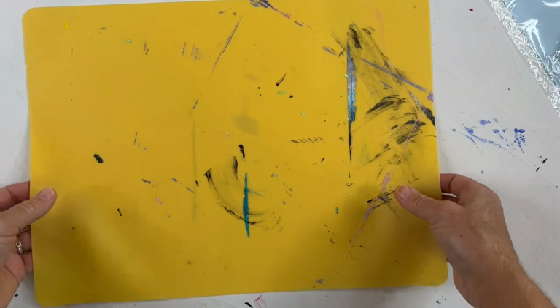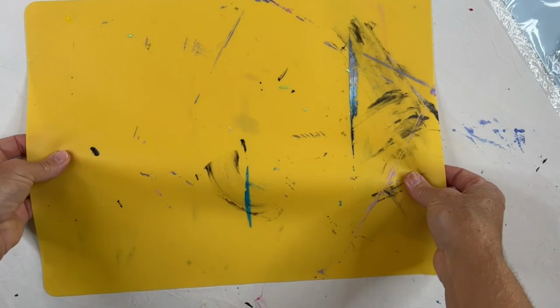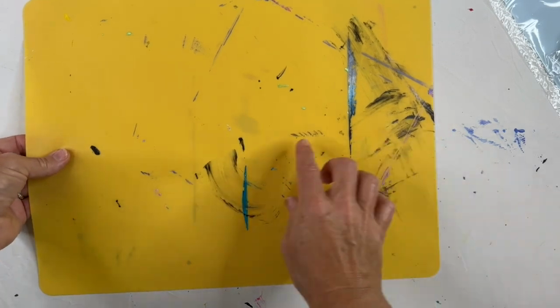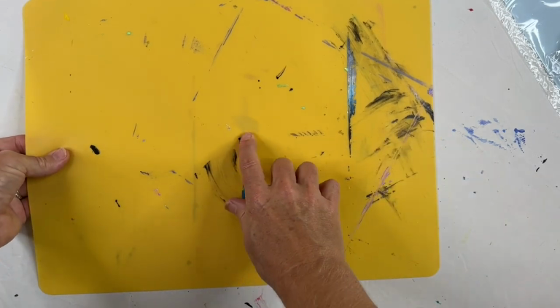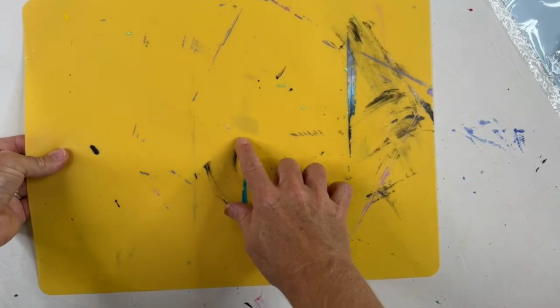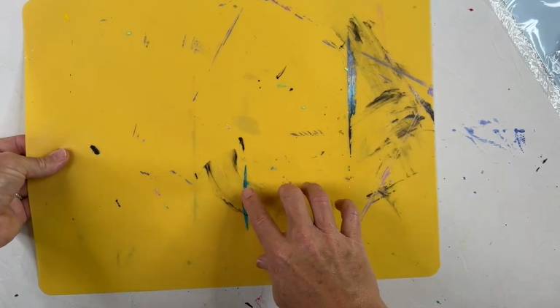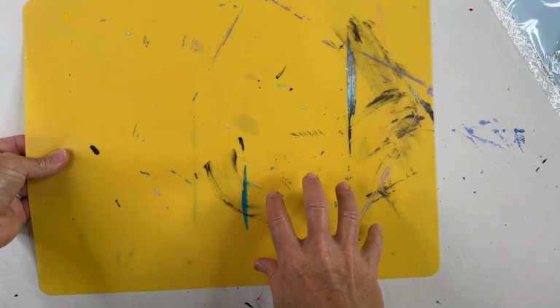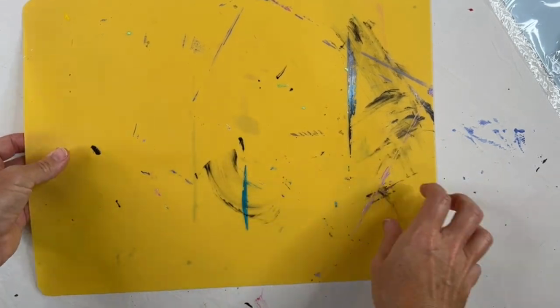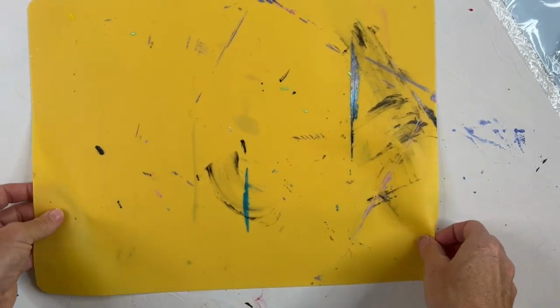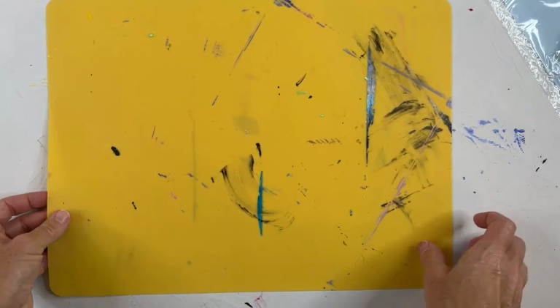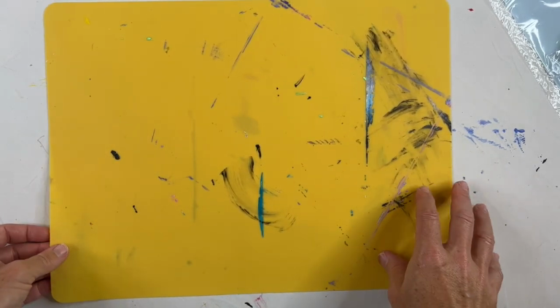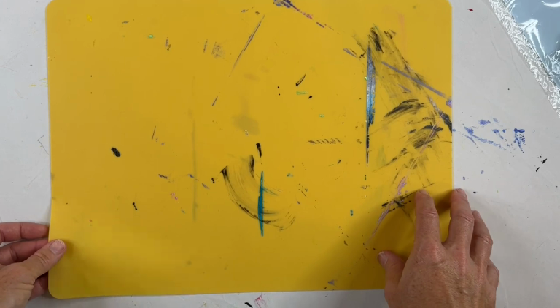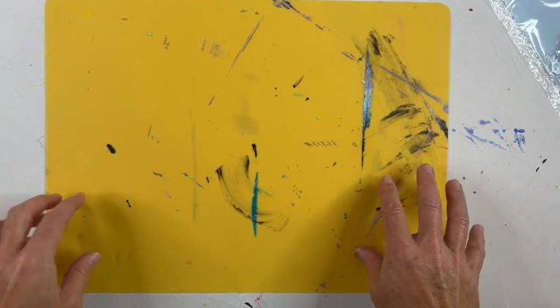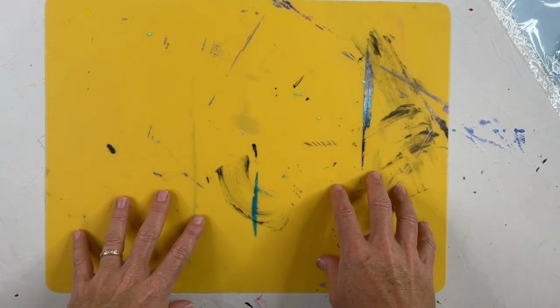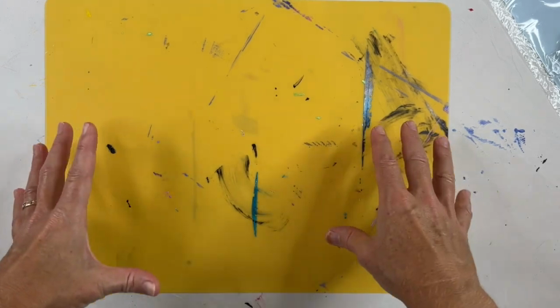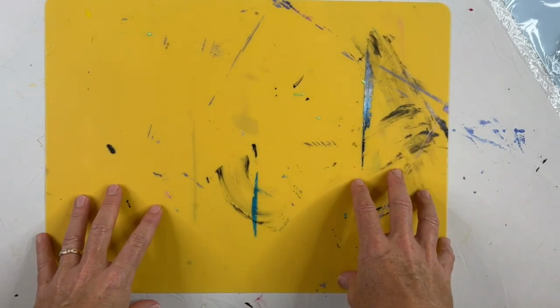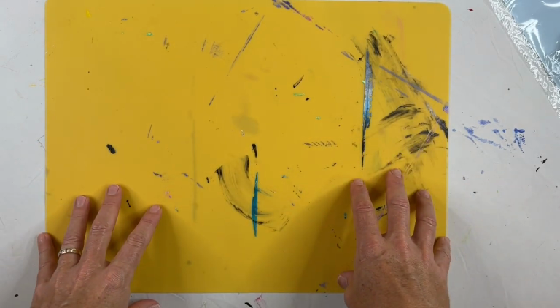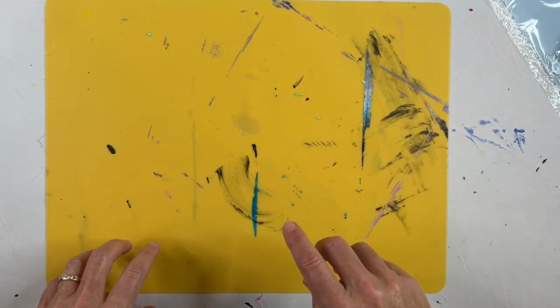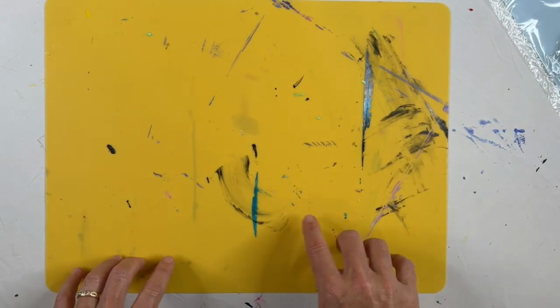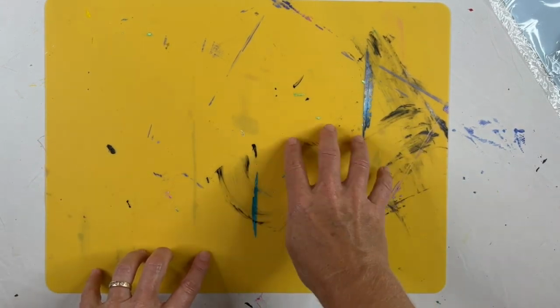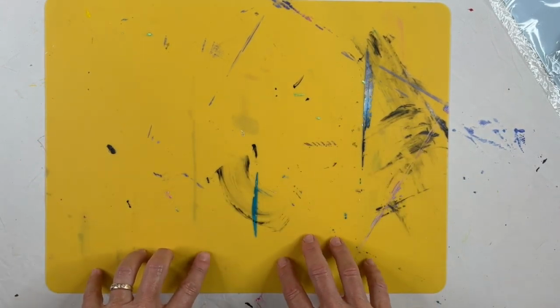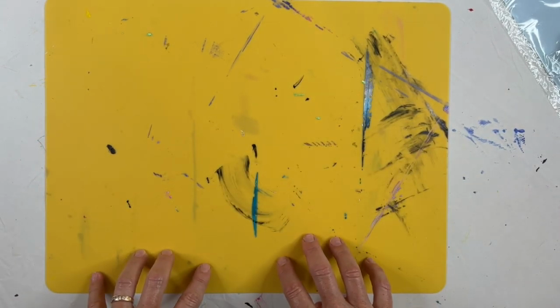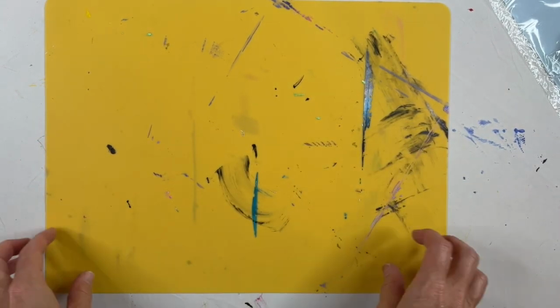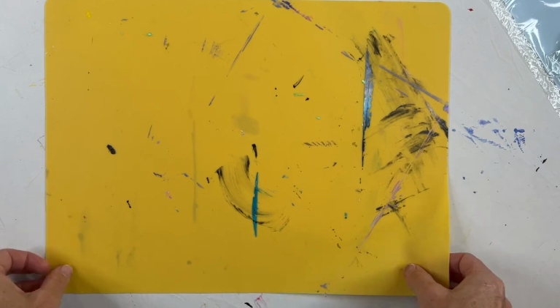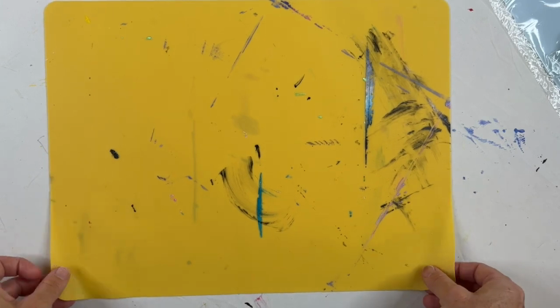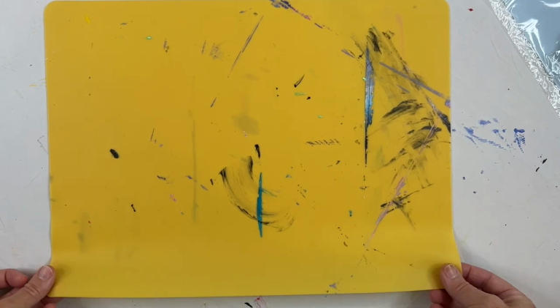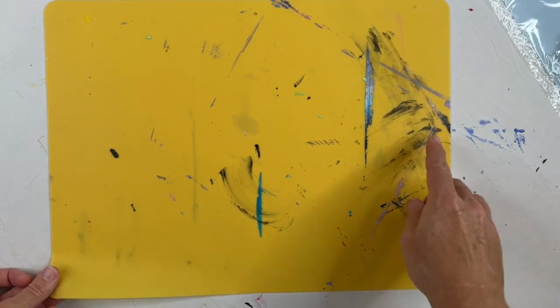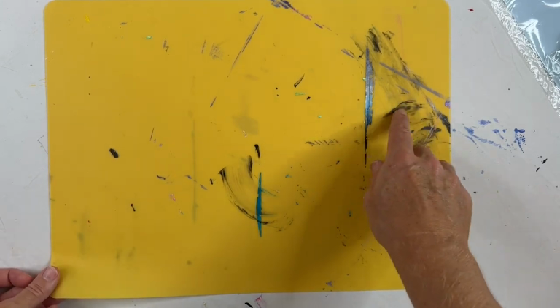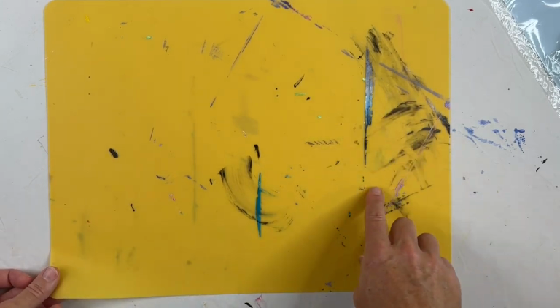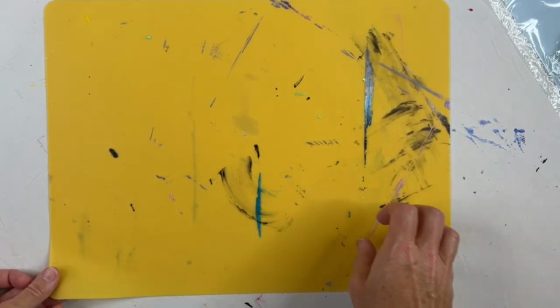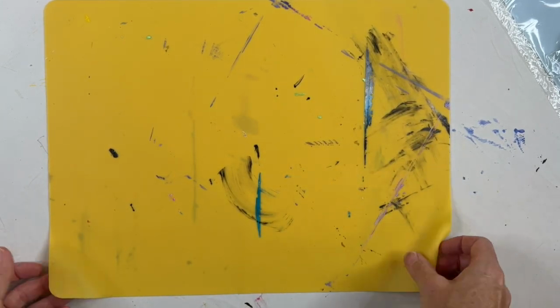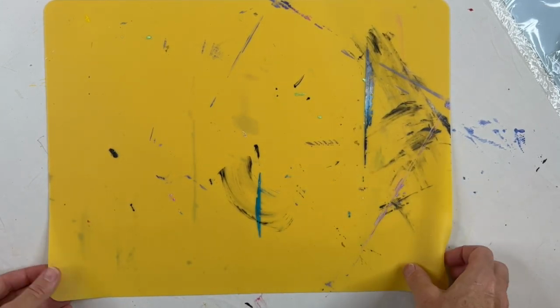Not only is it heat resistant but these marks aren't permanent. They just take a little bit of washing and I'll show you how I do that, but I do need a sink so we'll go over there and I'll show you how I clean it up. This is exactly what it looks like — how messy it is before I wash it.